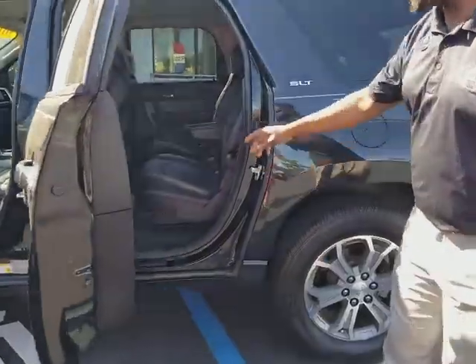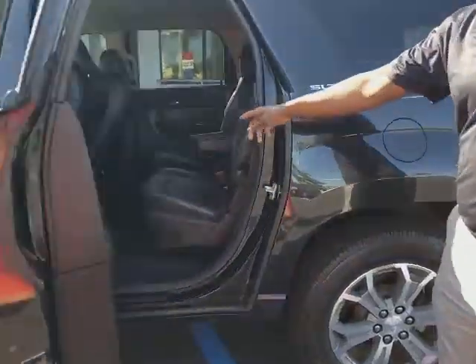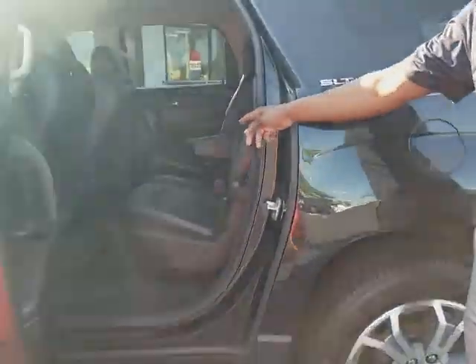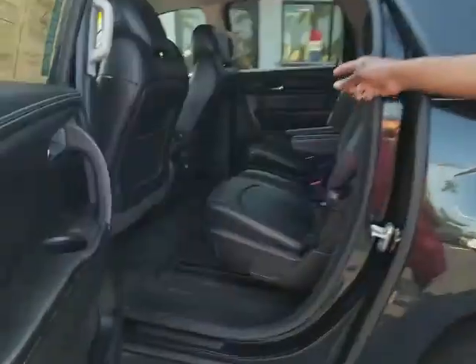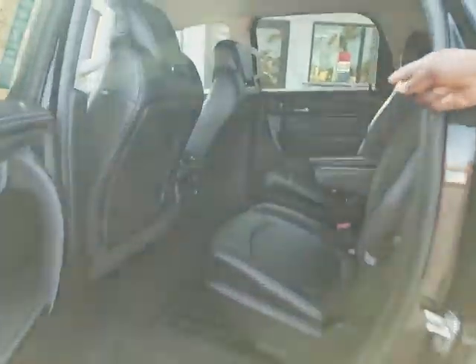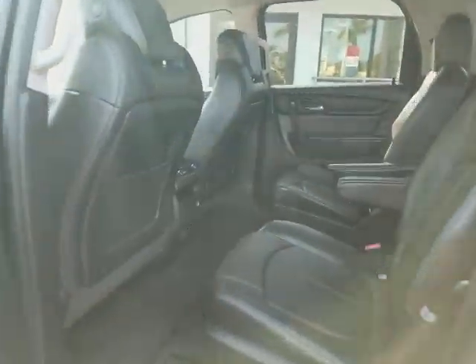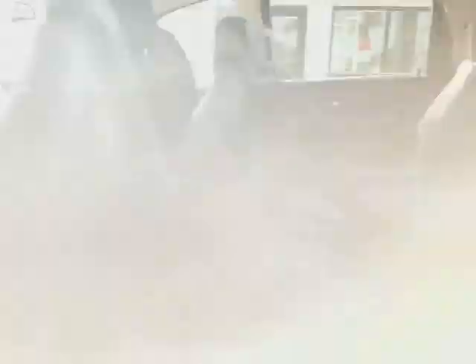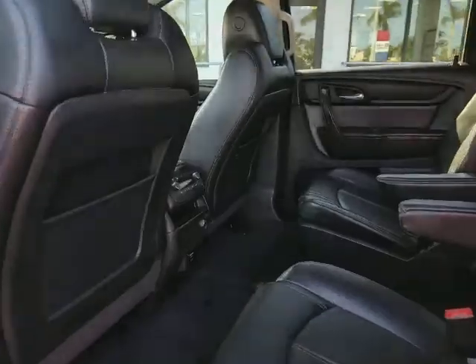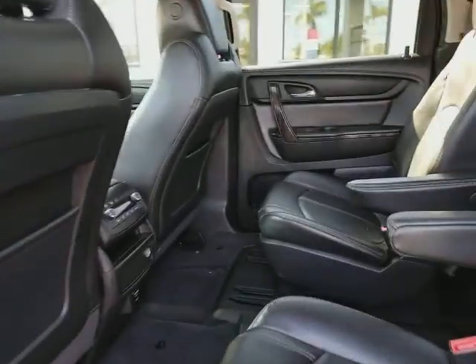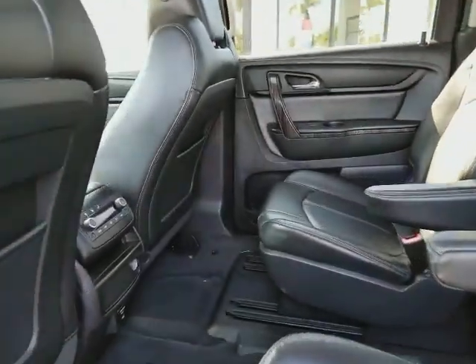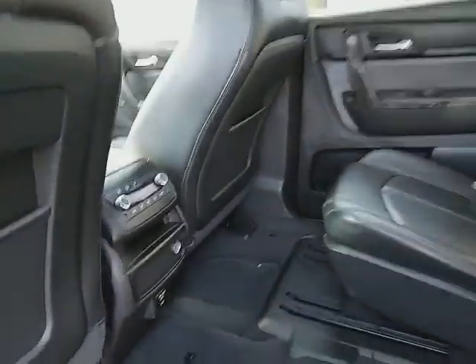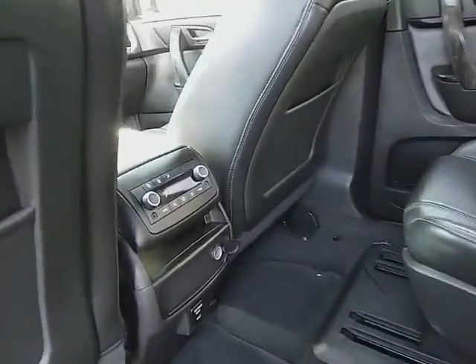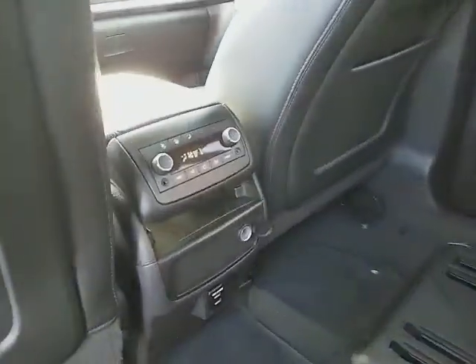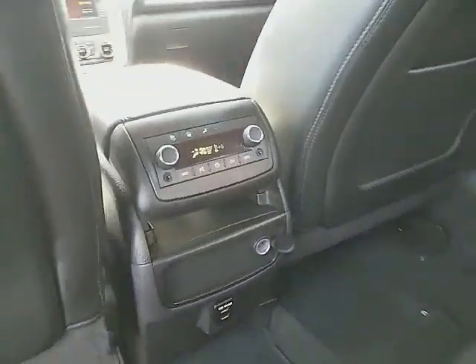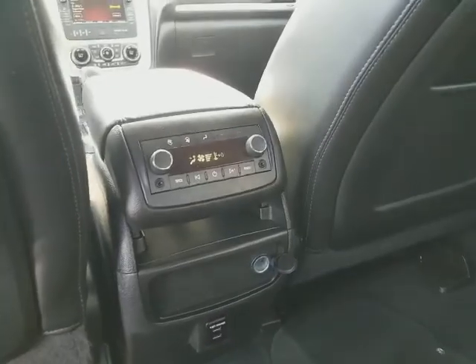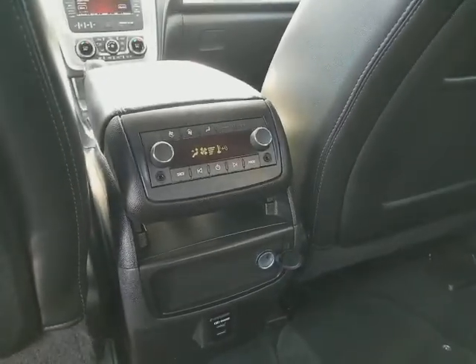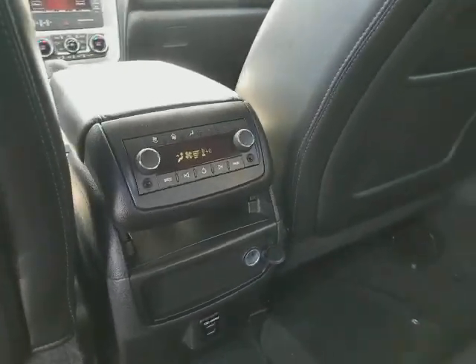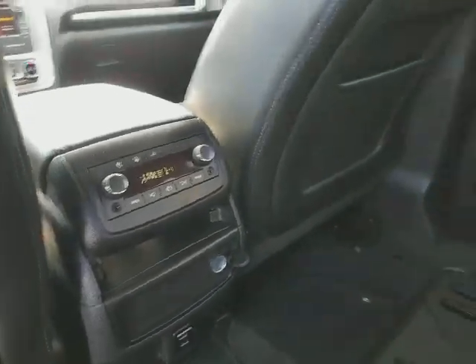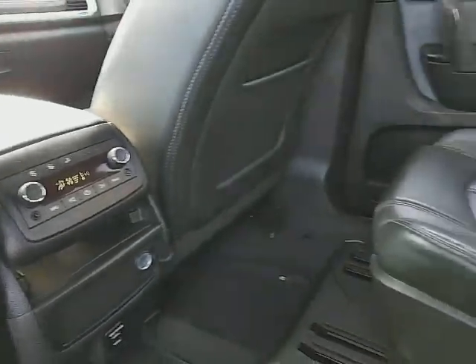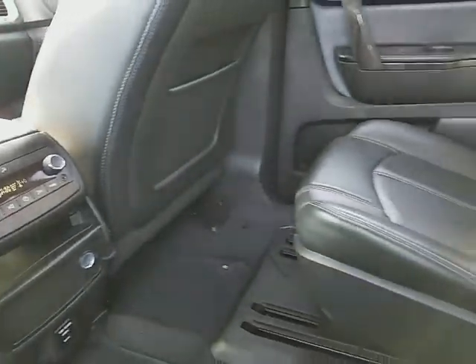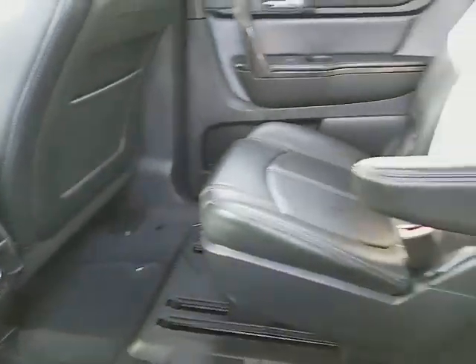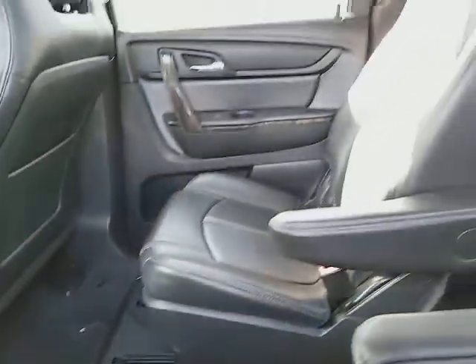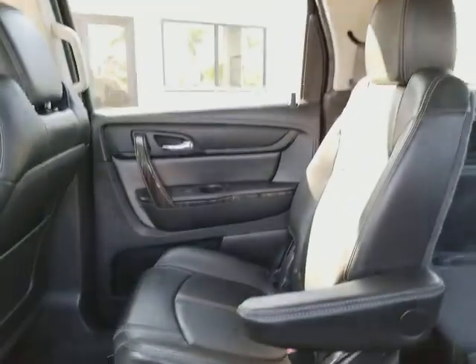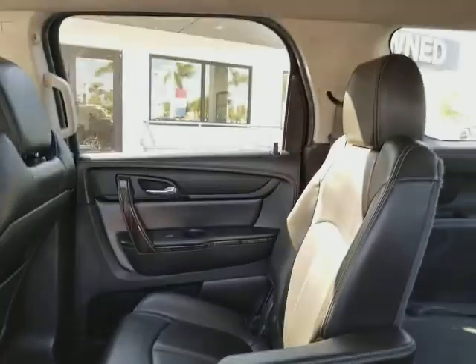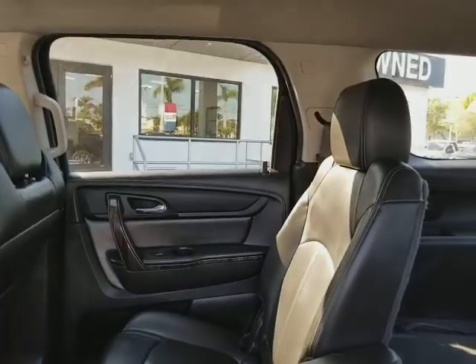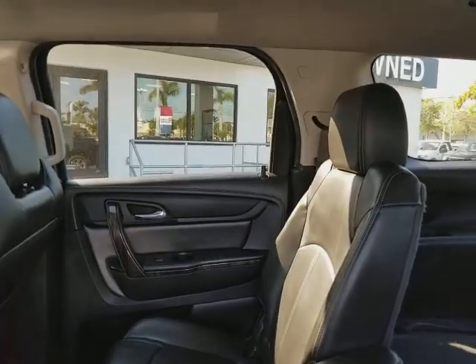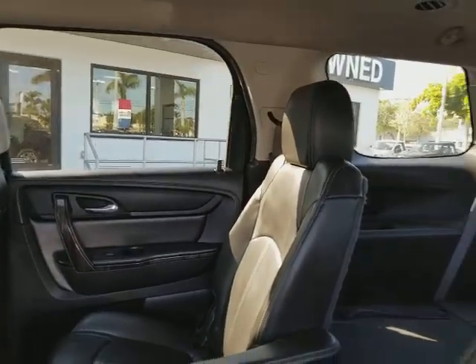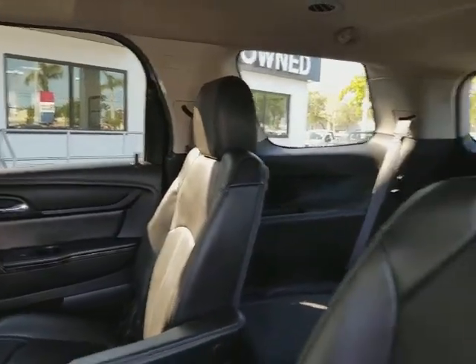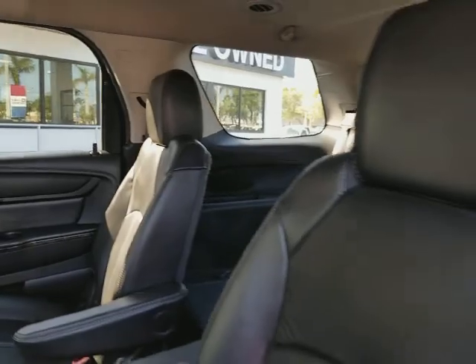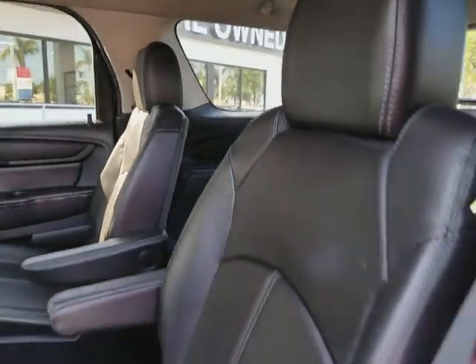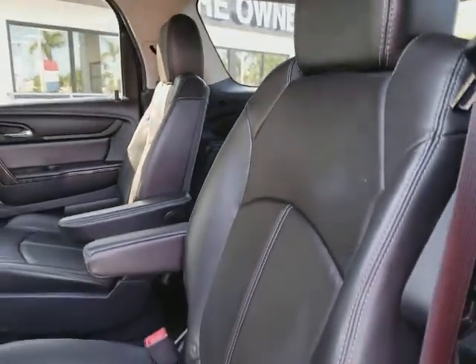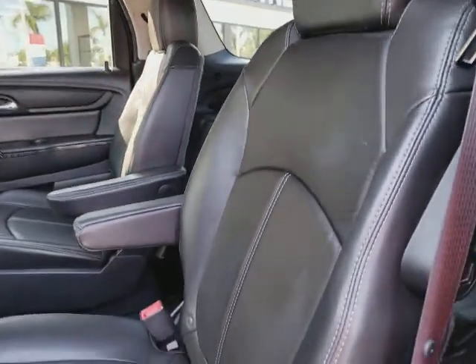If you take a look back here, you've got your second AC control, nice captain seats, and AC vents top and bottom. It's real easy to get in and get out.